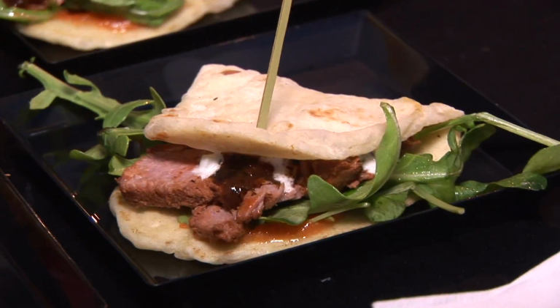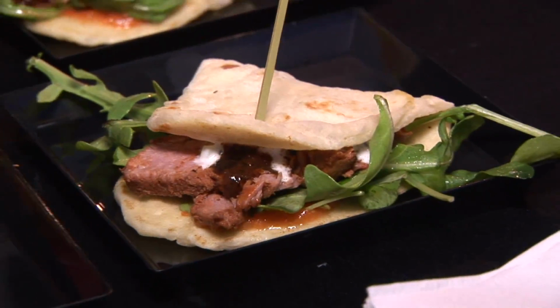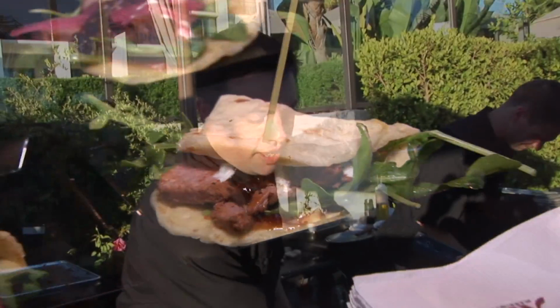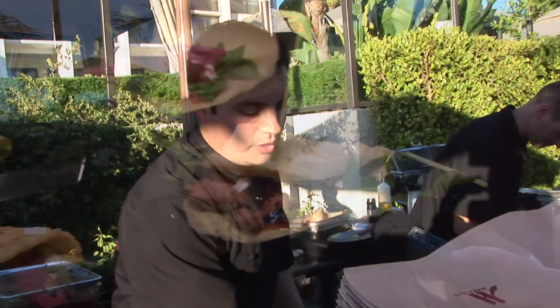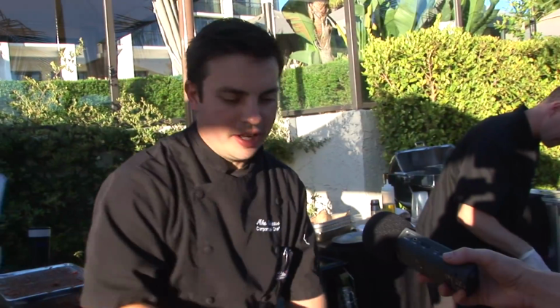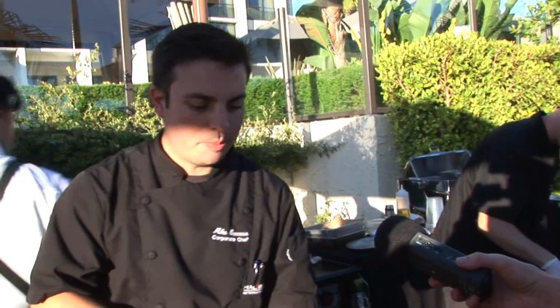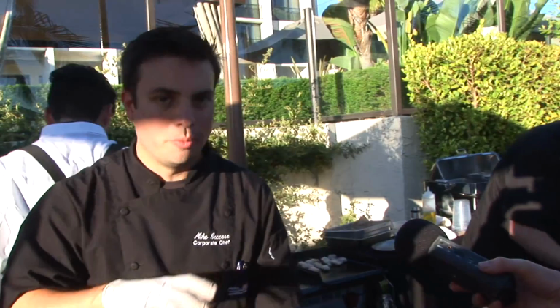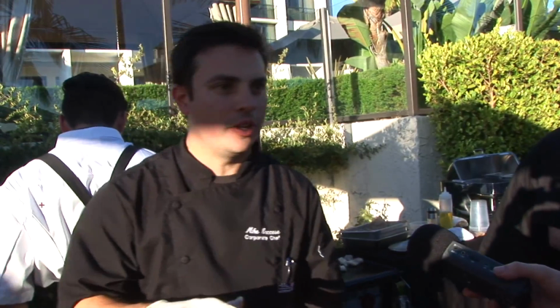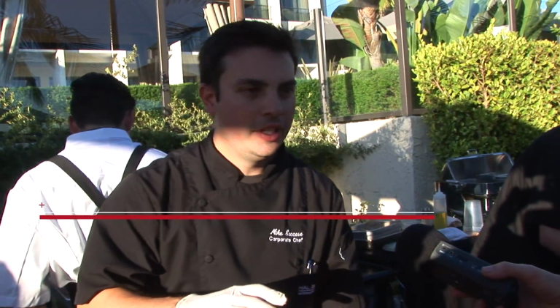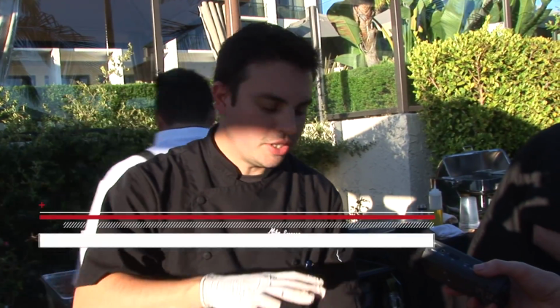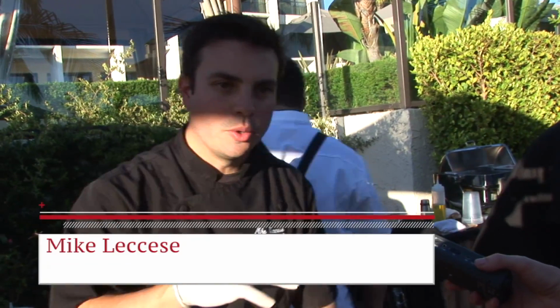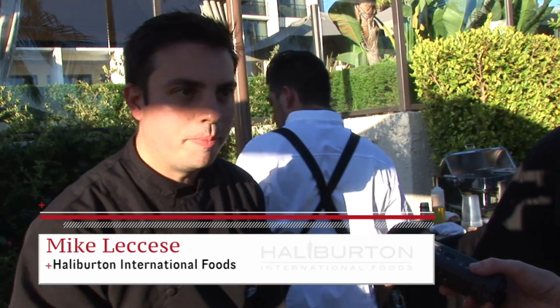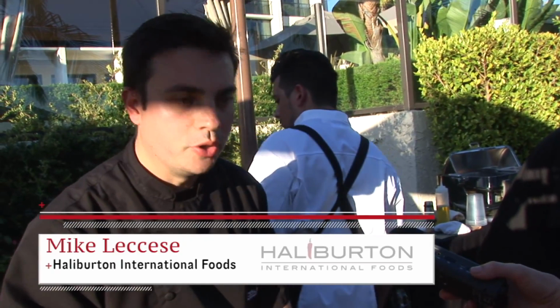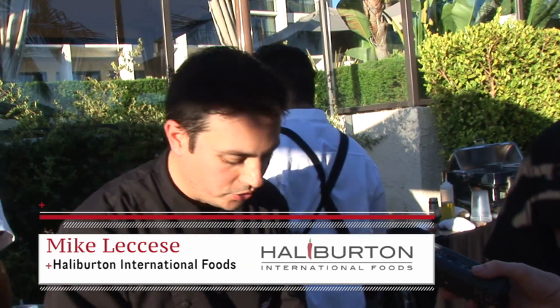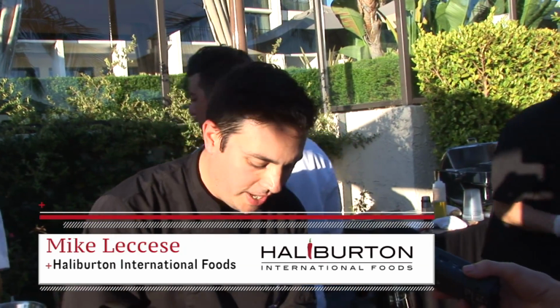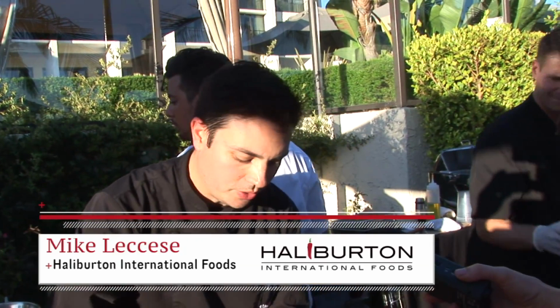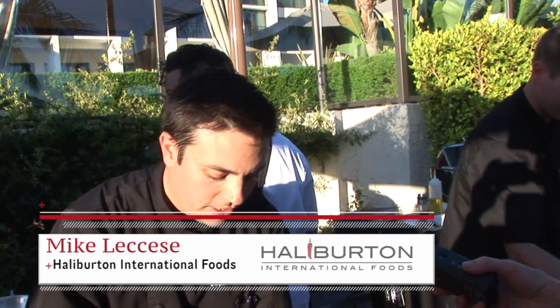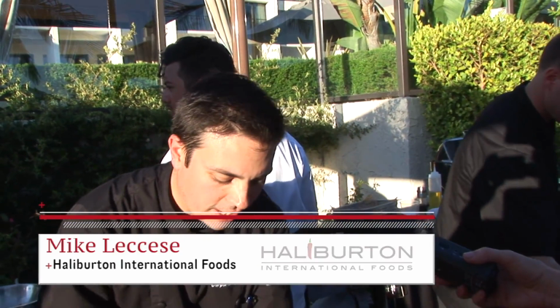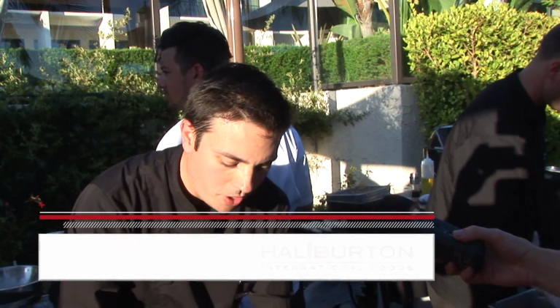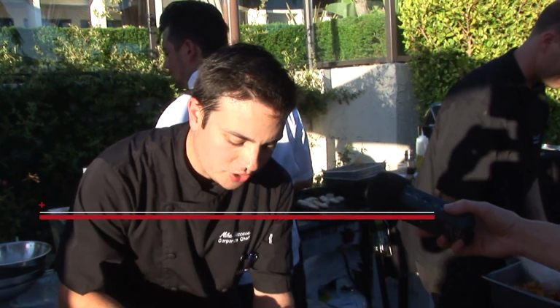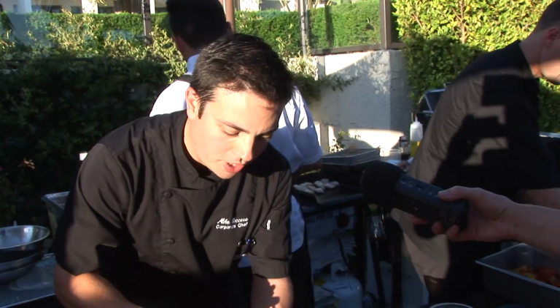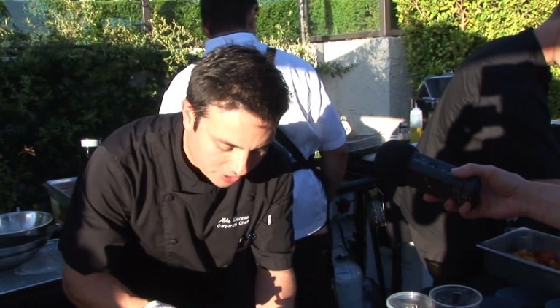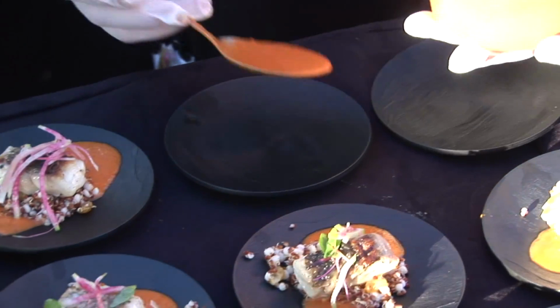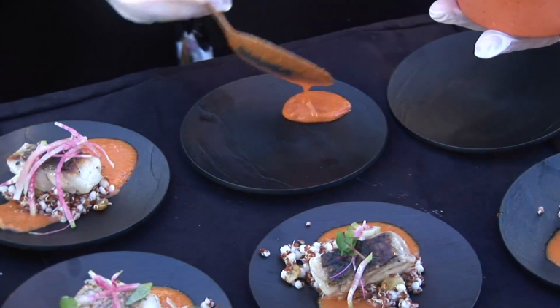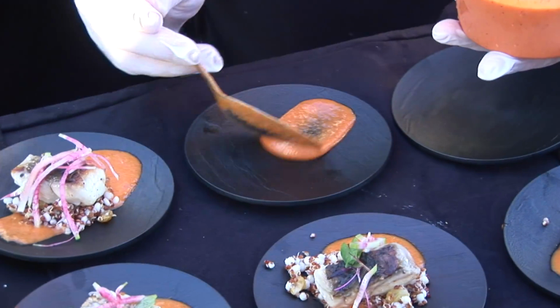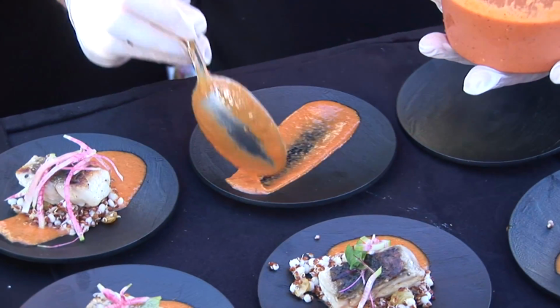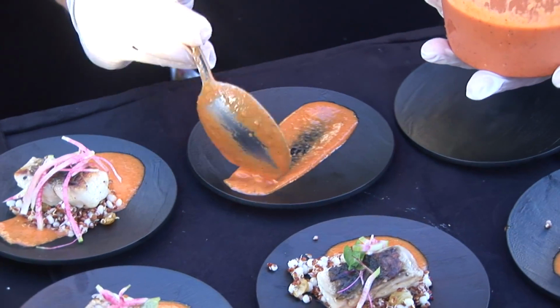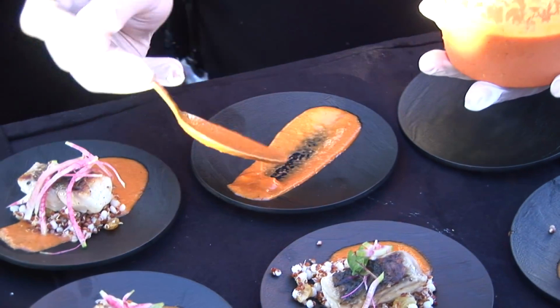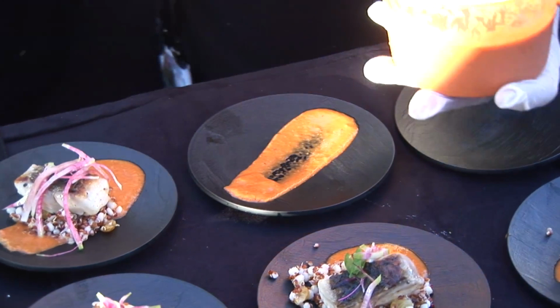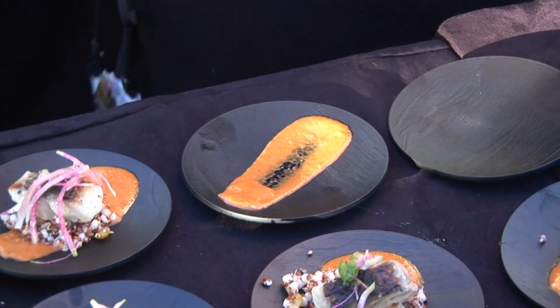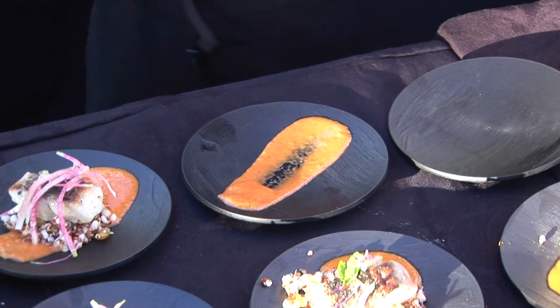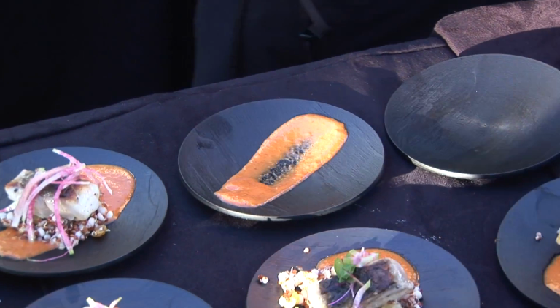What we have here is a nice Spanish romesco. This has fire roasted red peppers, roasted tomatoes, some almonds — toasted almonds in there as well — and some nice aromatics with onions and spices.